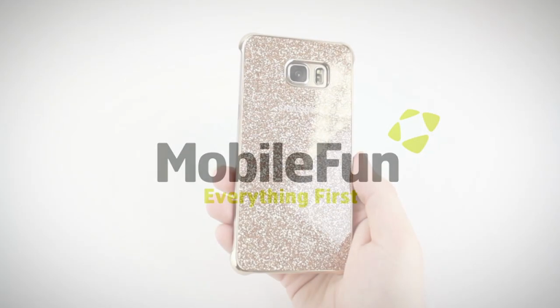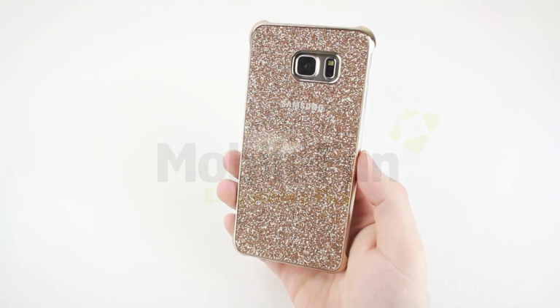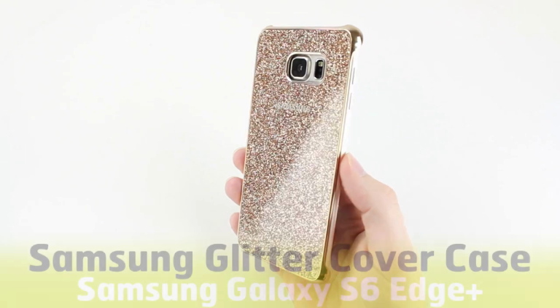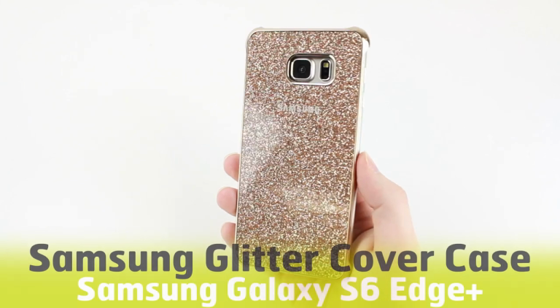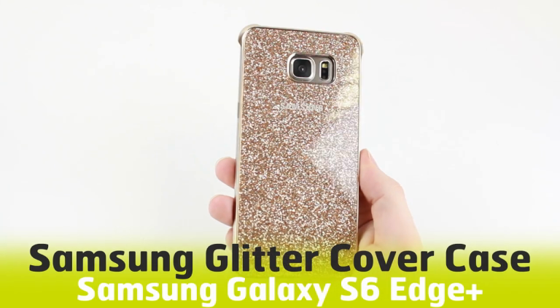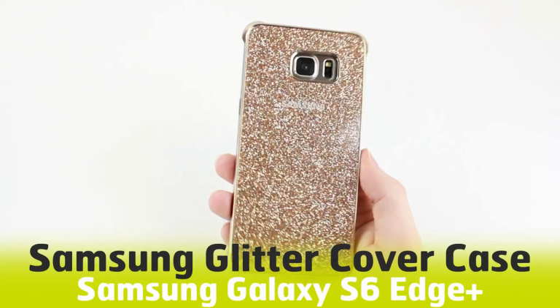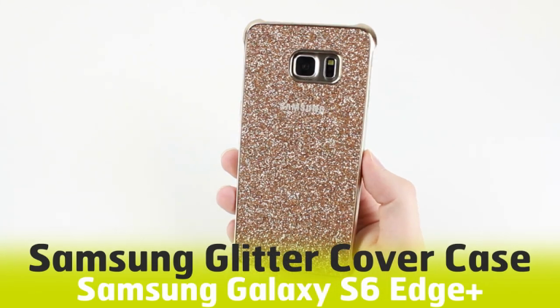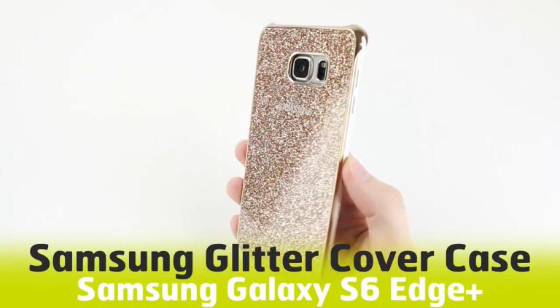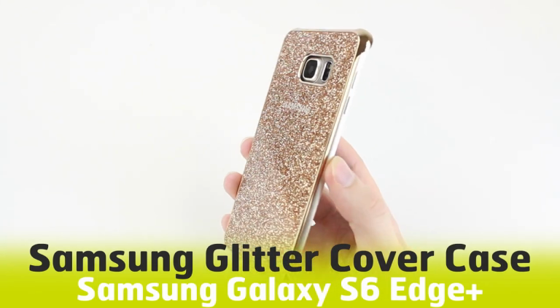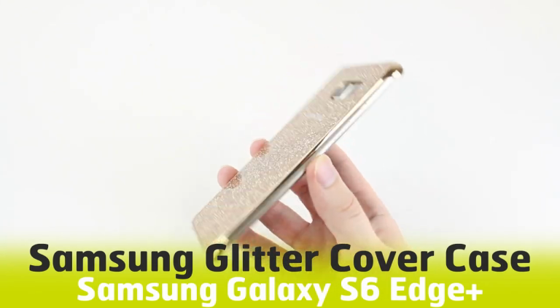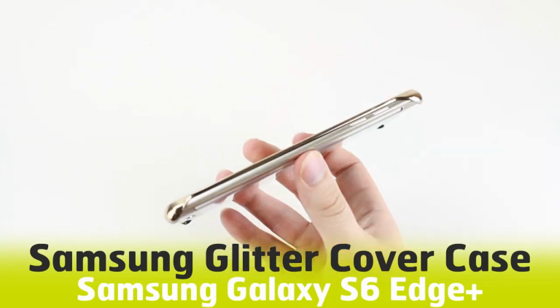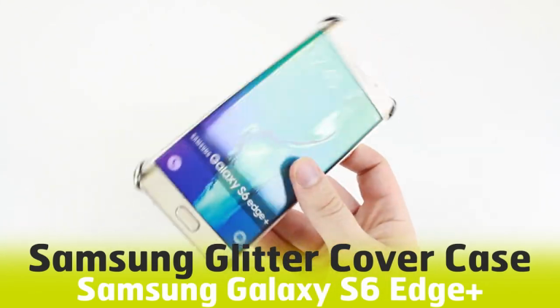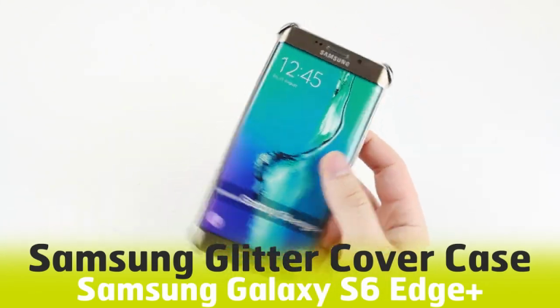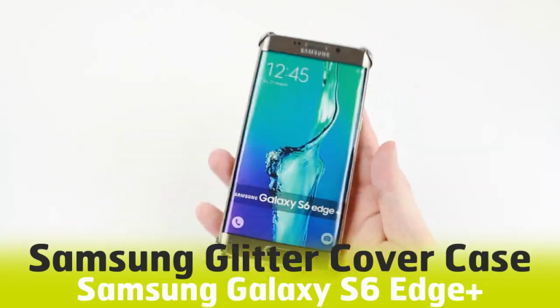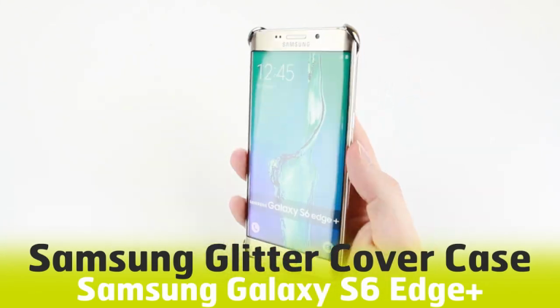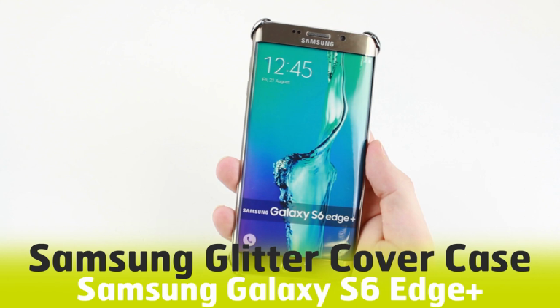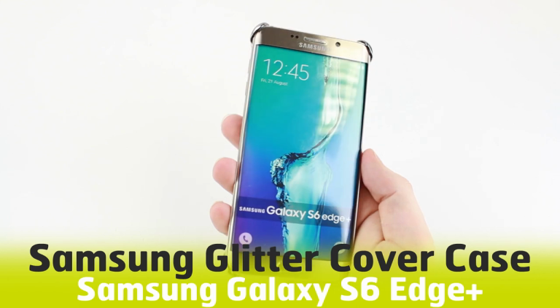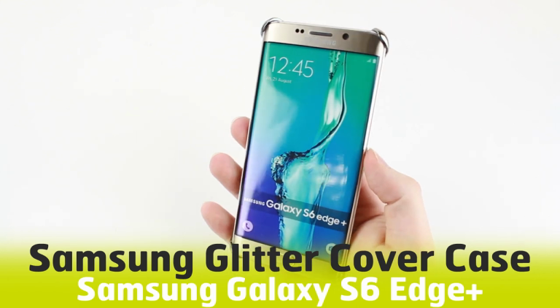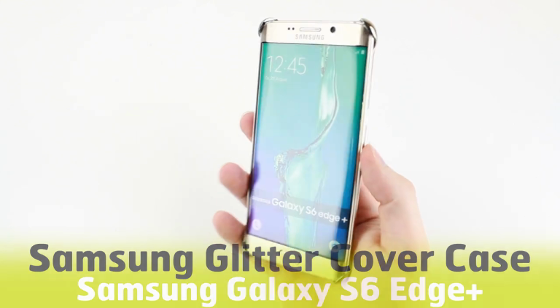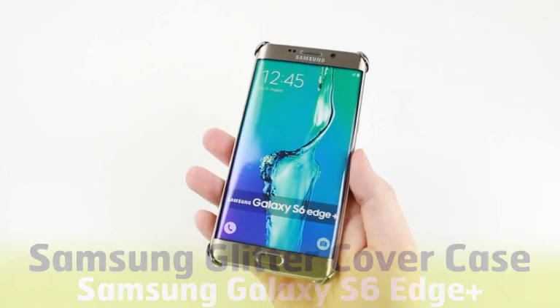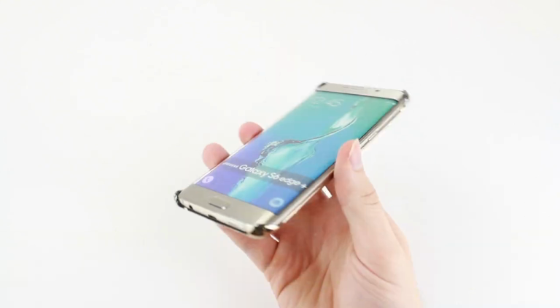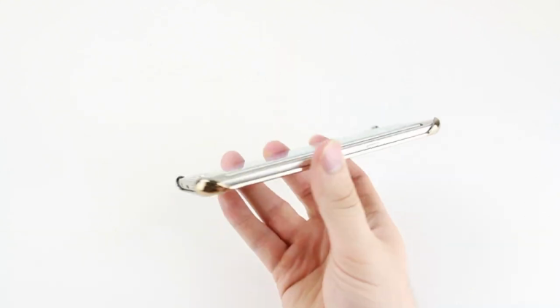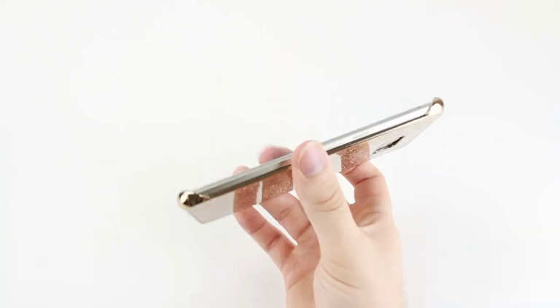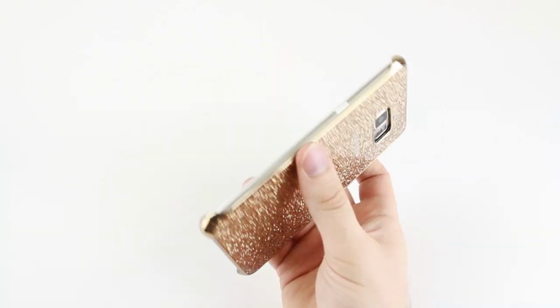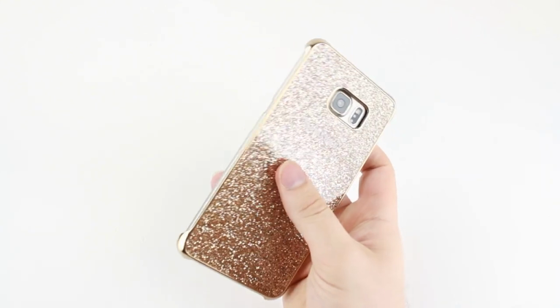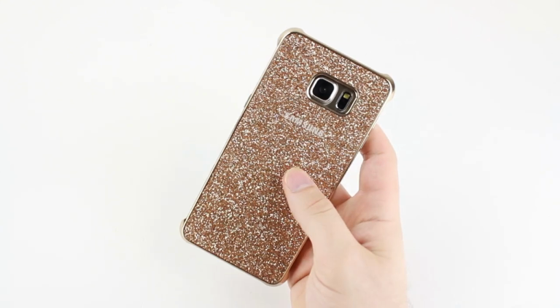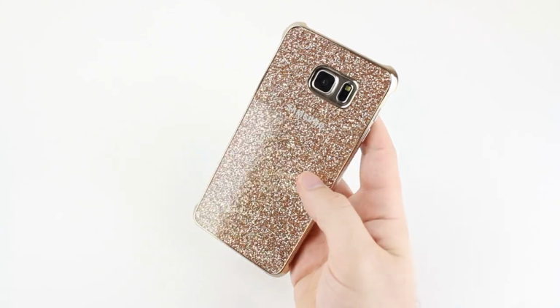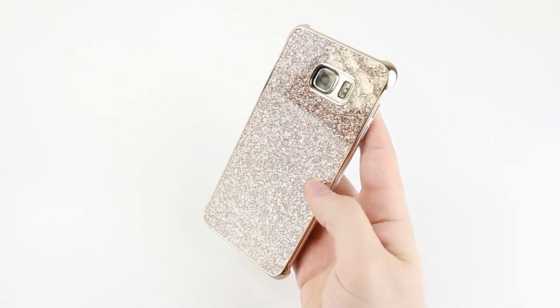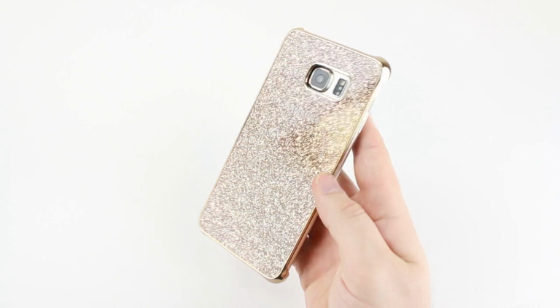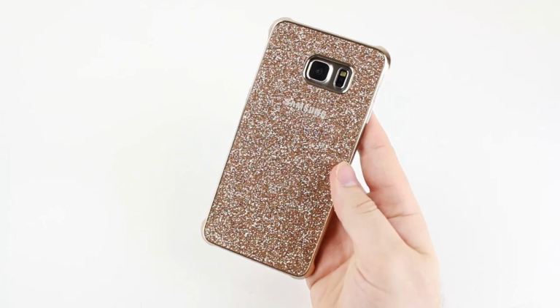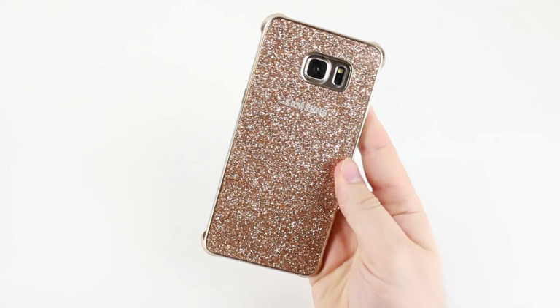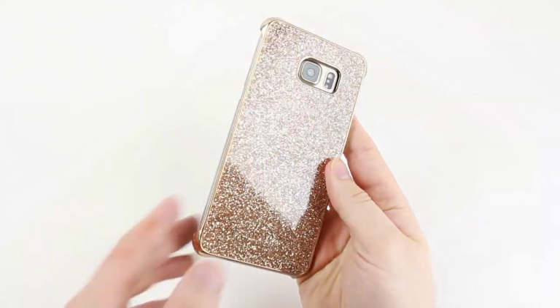Hello and welcome to this hands-on video featuring the glitter cover for the S6 Edge Plus. Another variant of the clear cover, the glitter version is certainly the loud and proud member of this family.